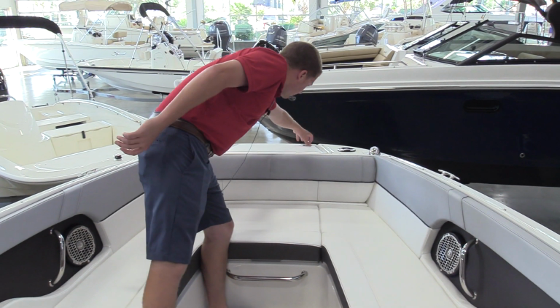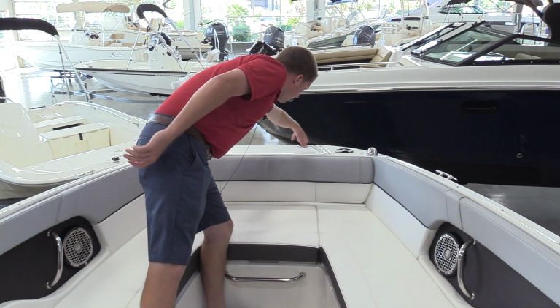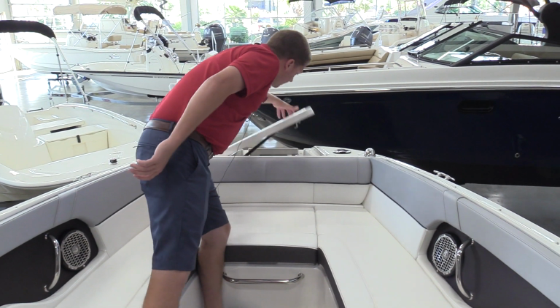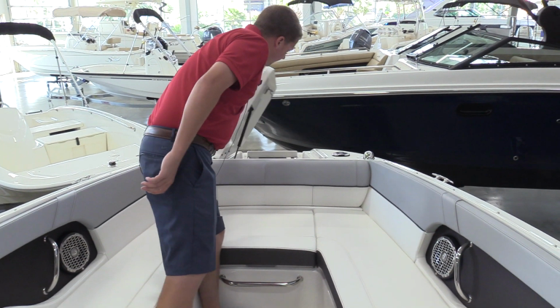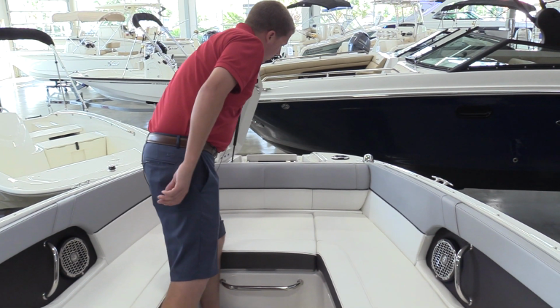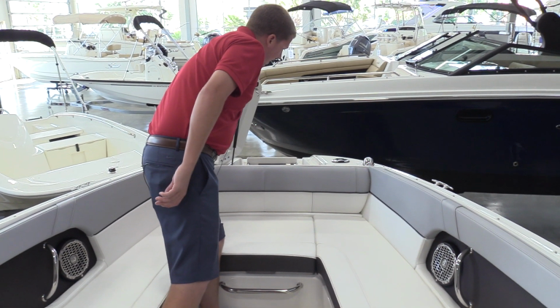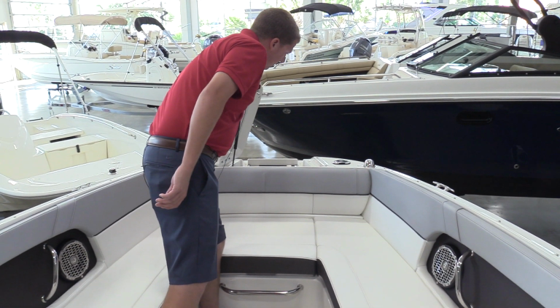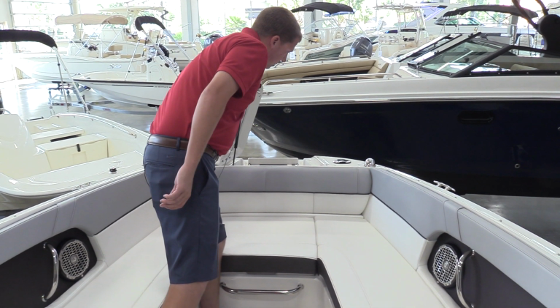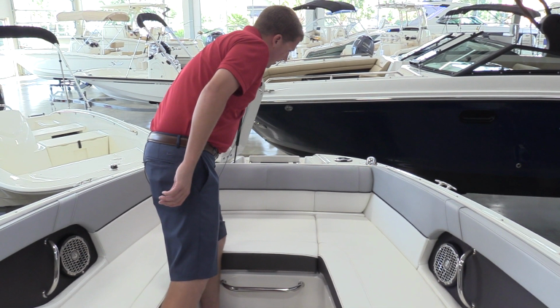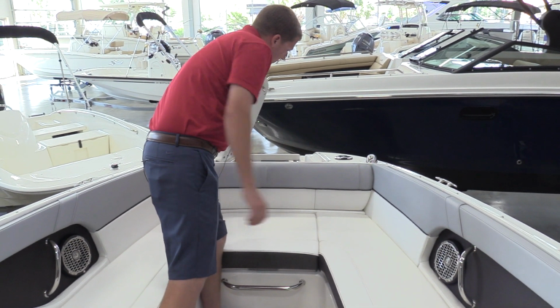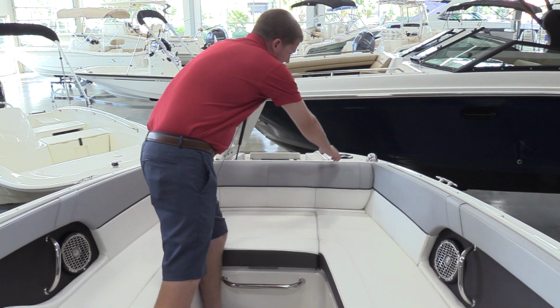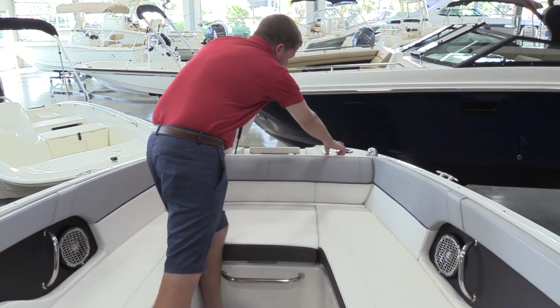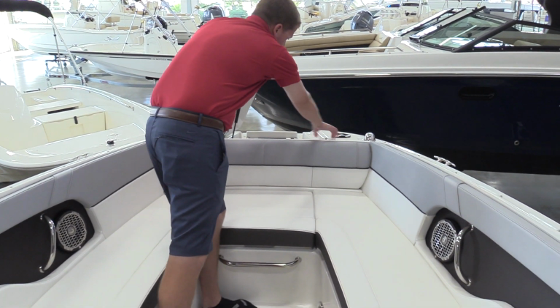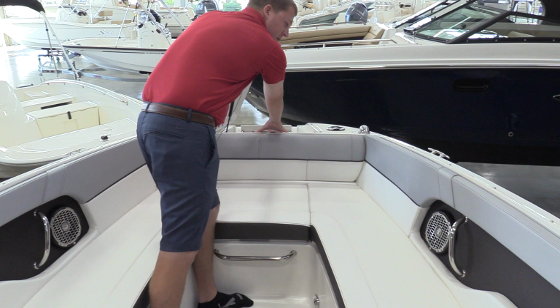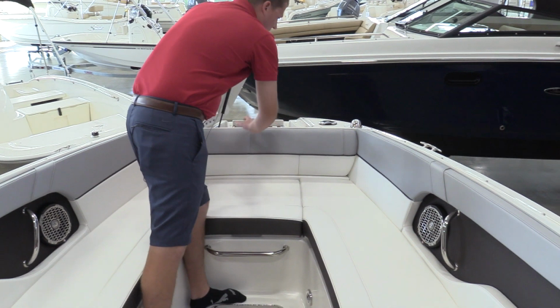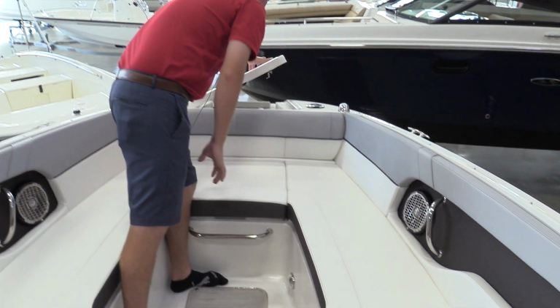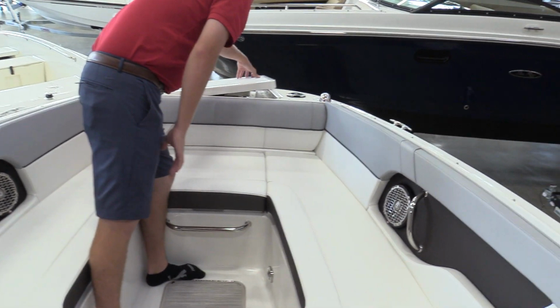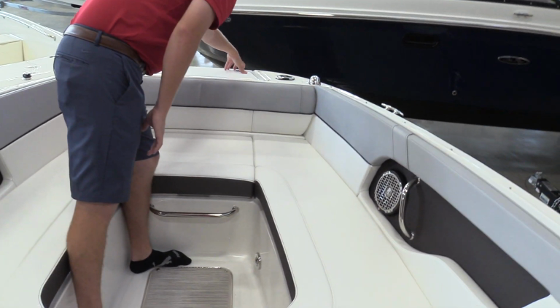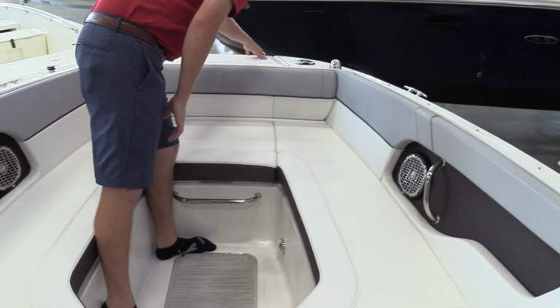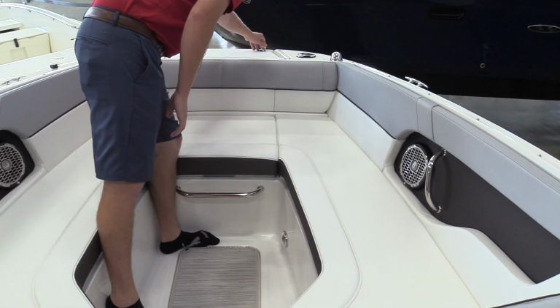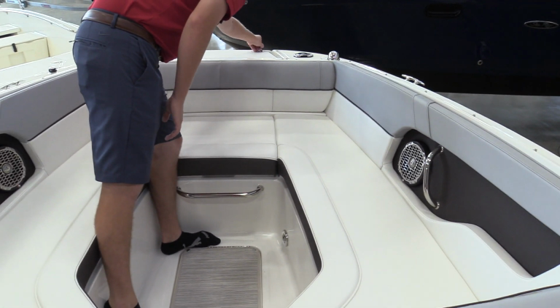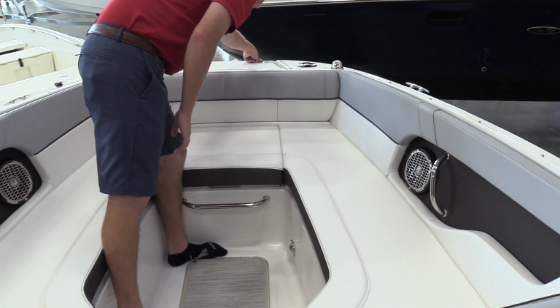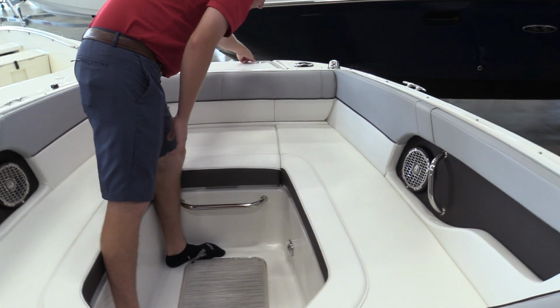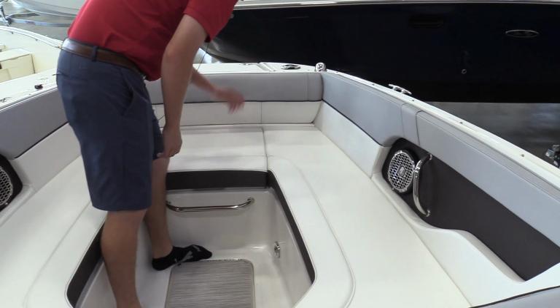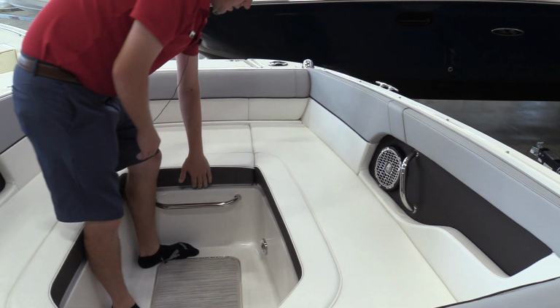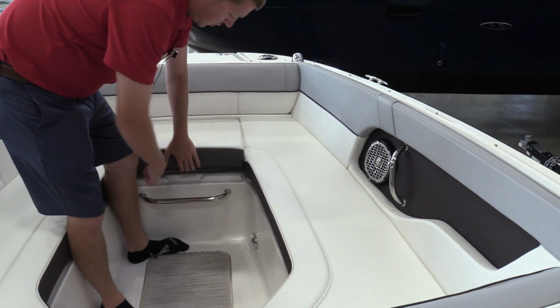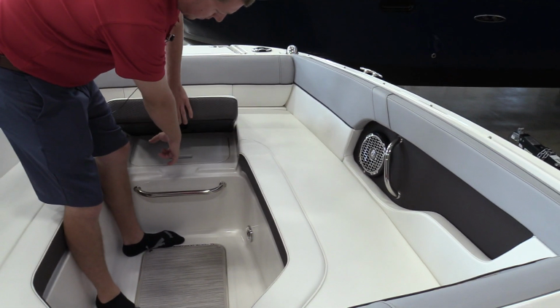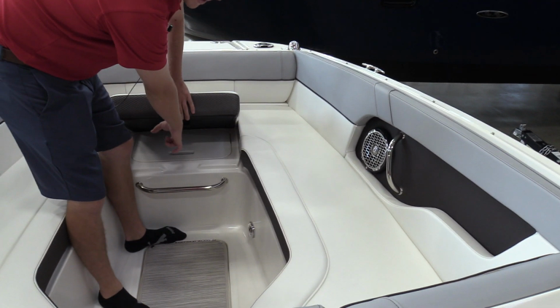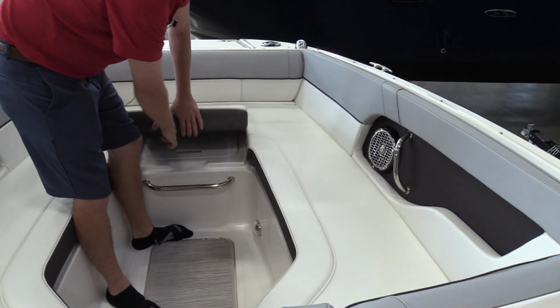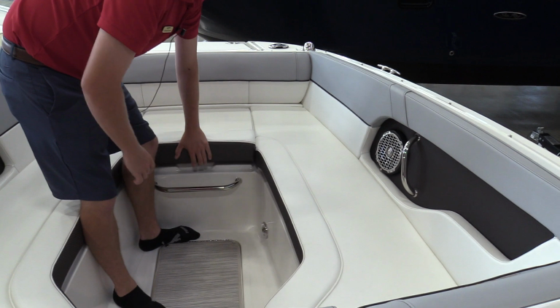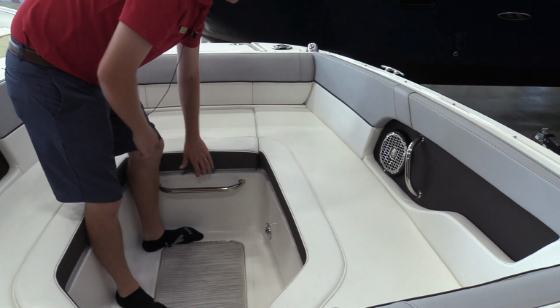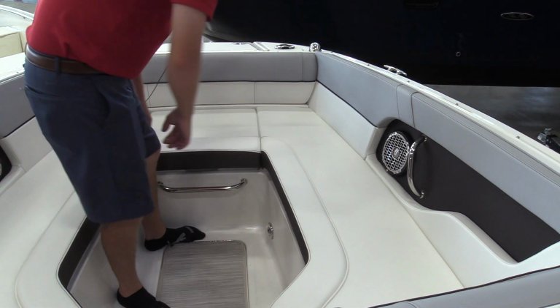We've got a front boarding ladder on the 240 Sundeck with a fresh water rinse down for your anchor, so you can keep everything clean up front, as well as a storage compartment down here for the anchor rope and chain.